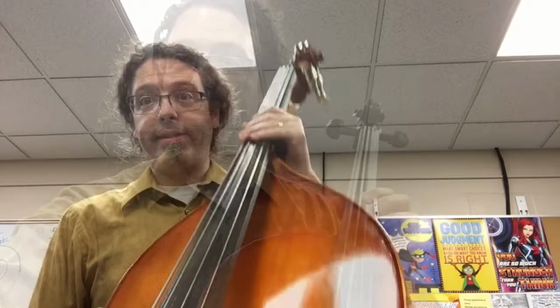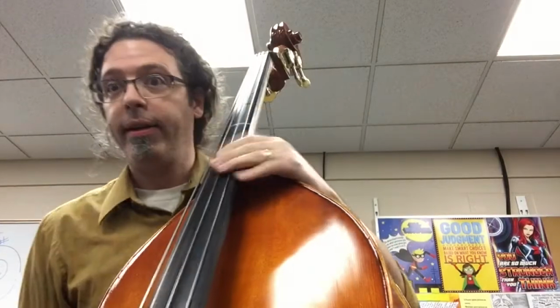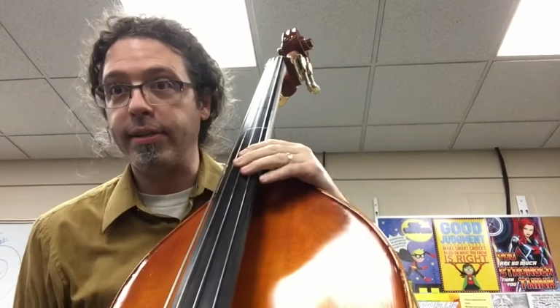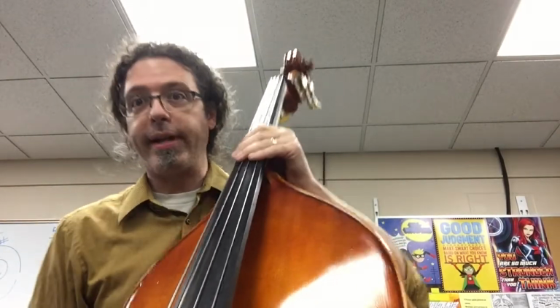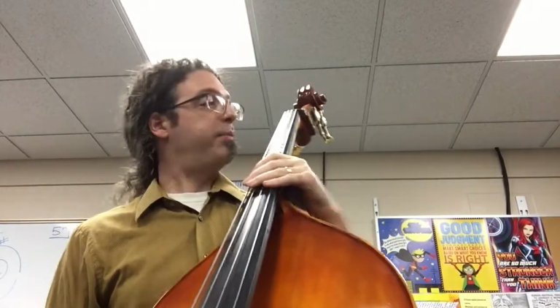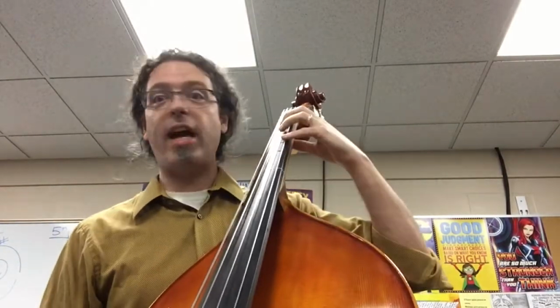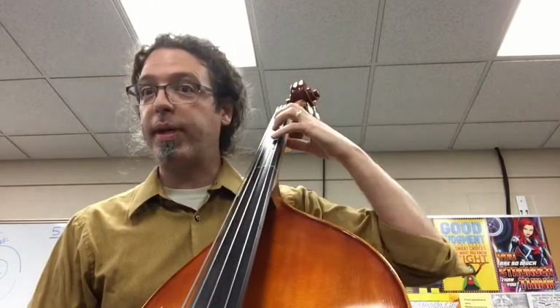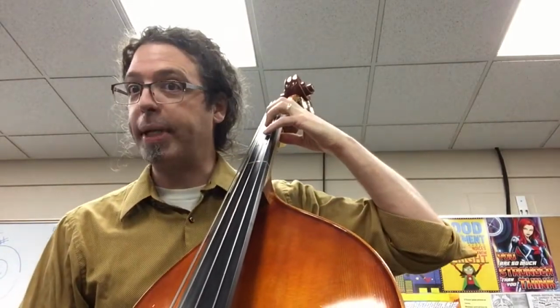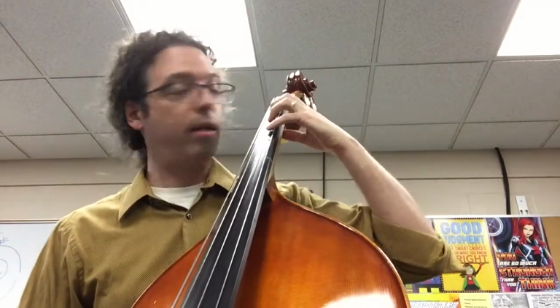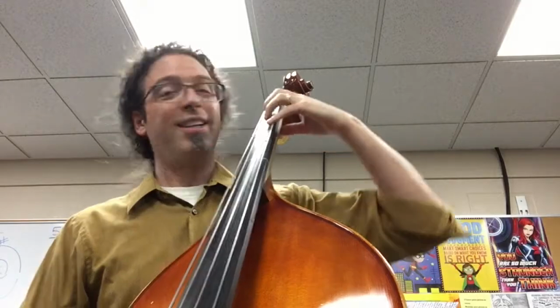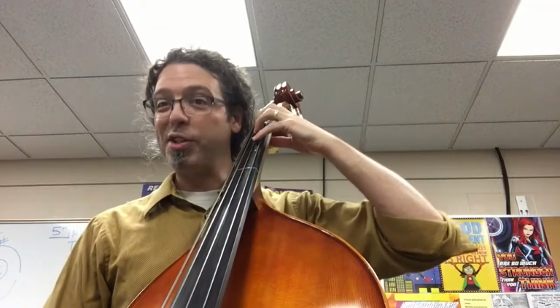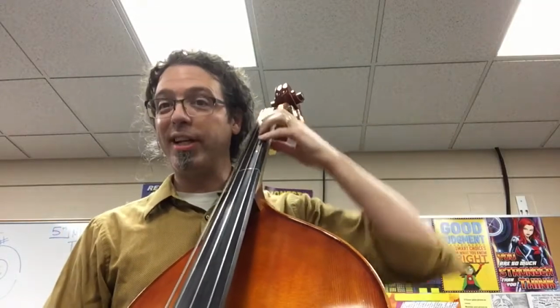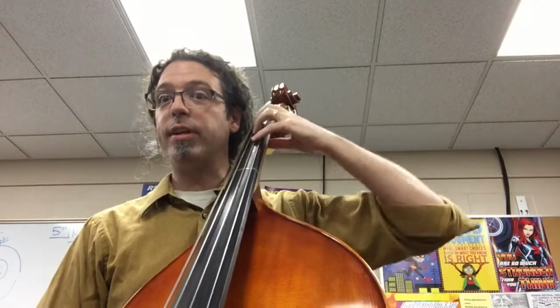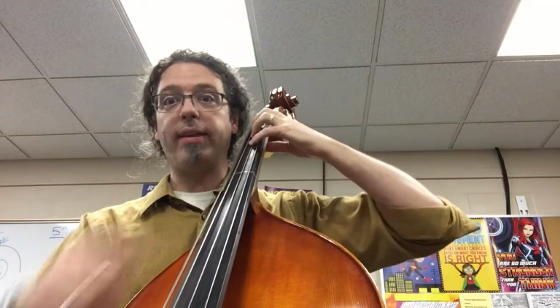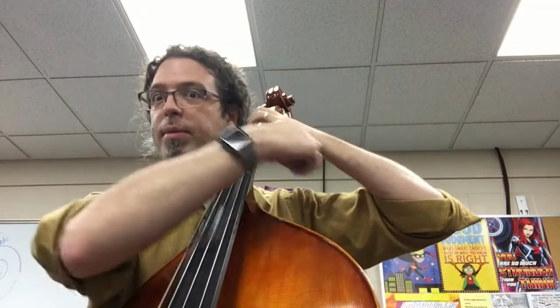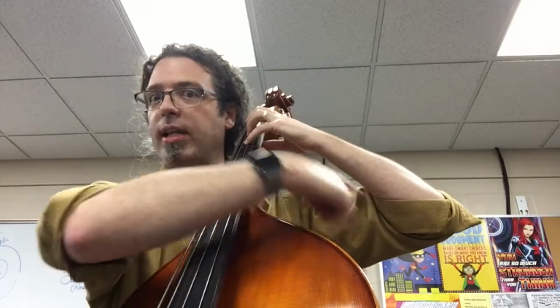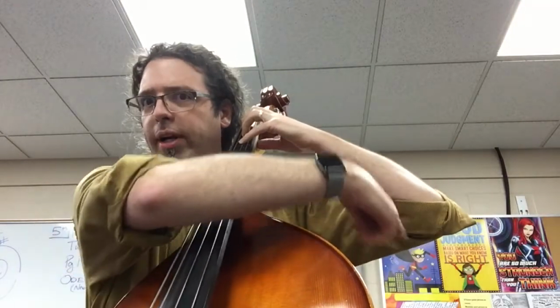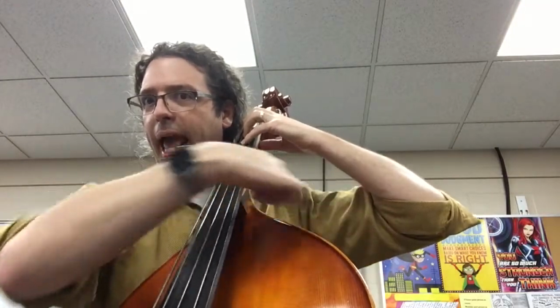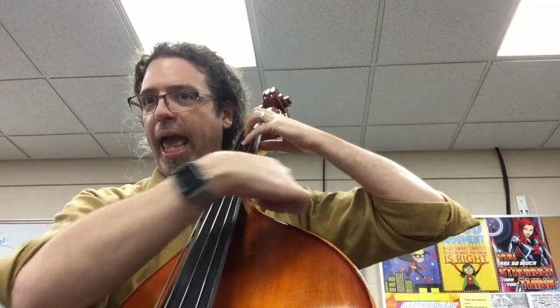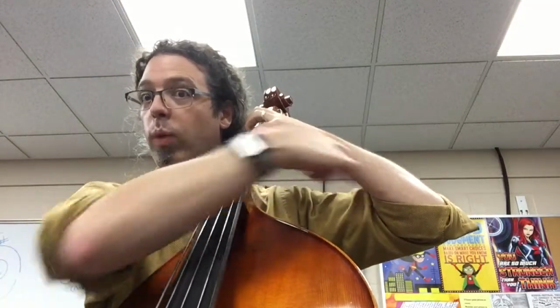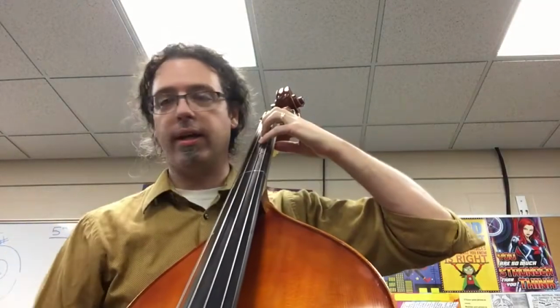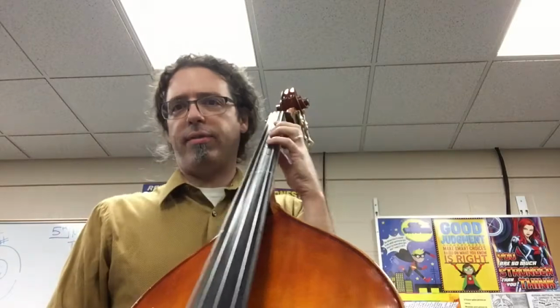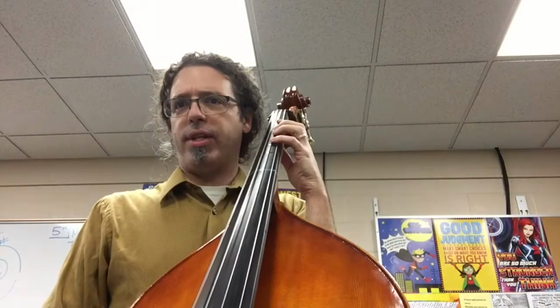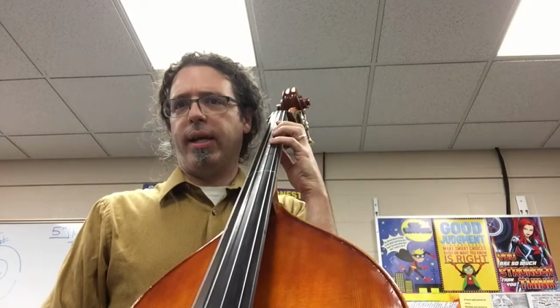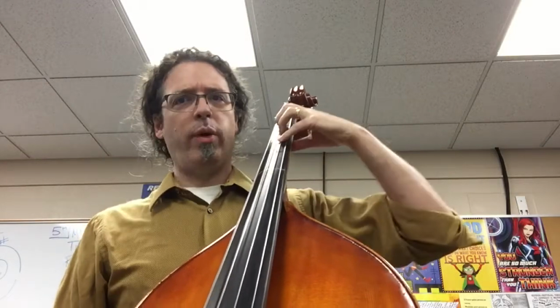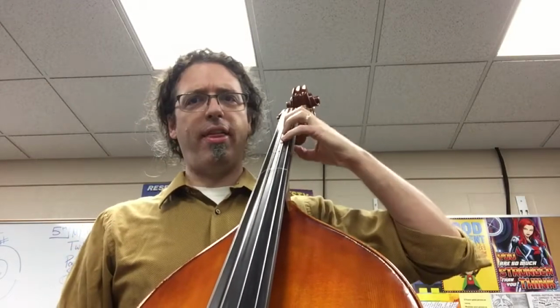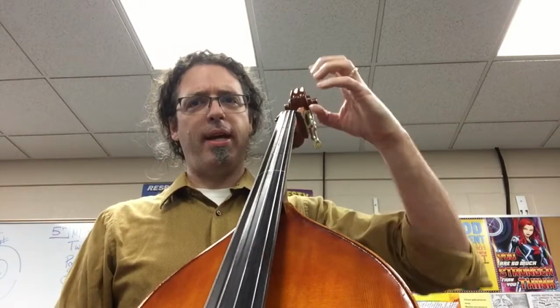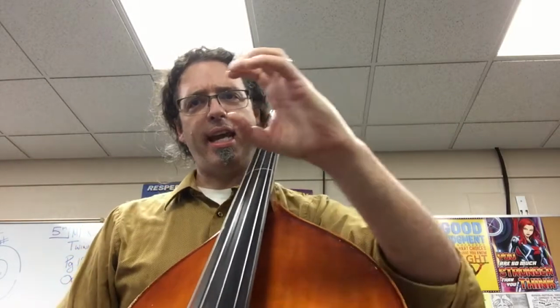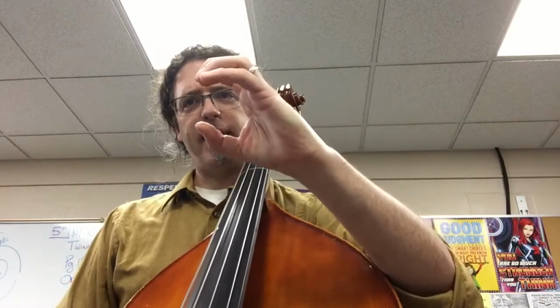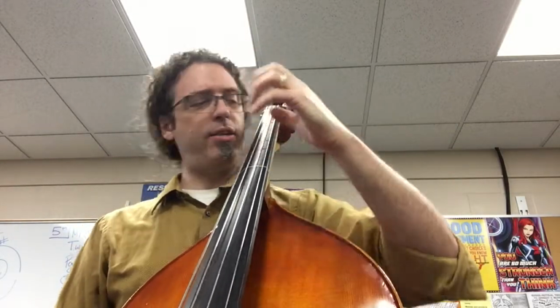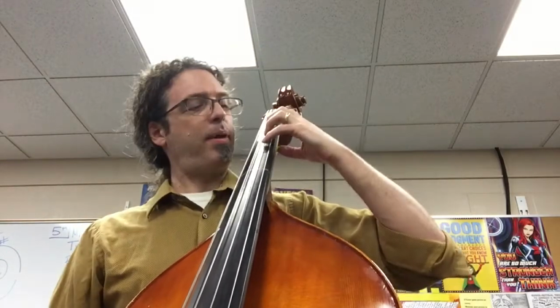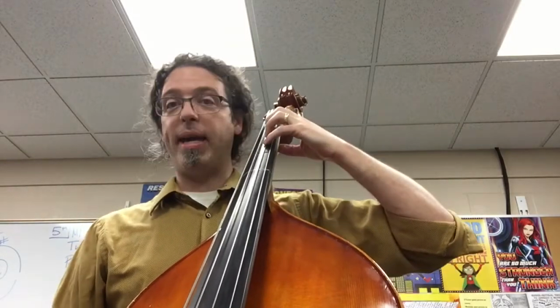Bass friends, it's serious now. Pressing down these strings is a big deal, so I want you working on your finger strength. Same as the cellos, I want a wing here instead of a fried chicken wing. We want thumb and hand making this shape on the bass.